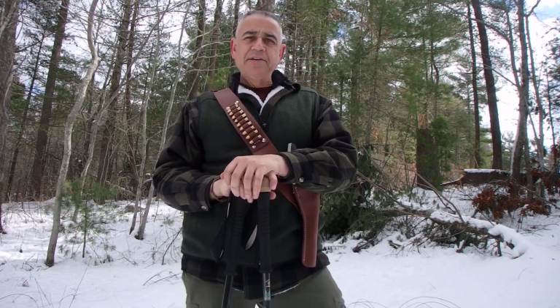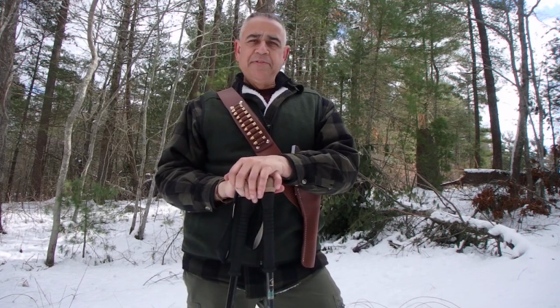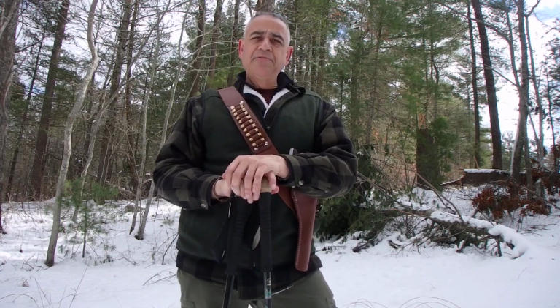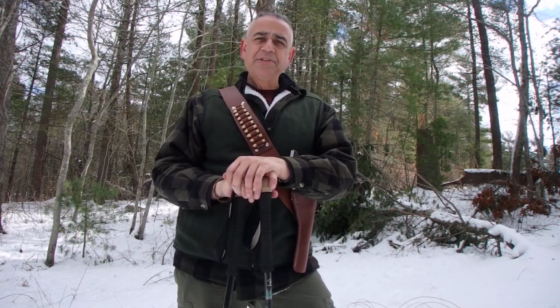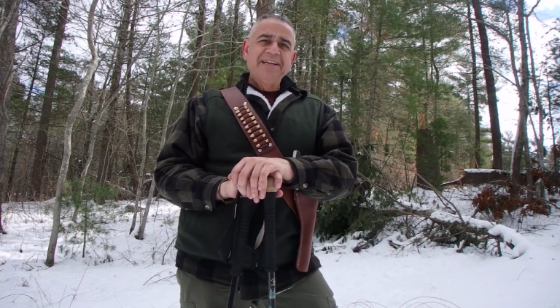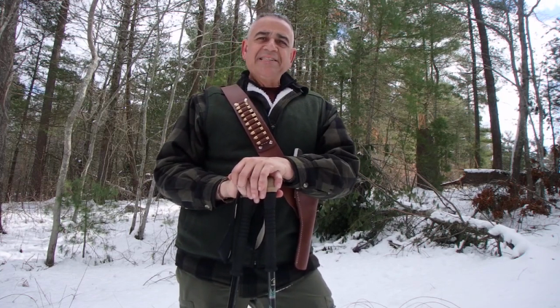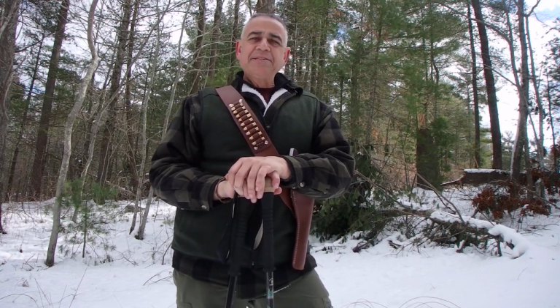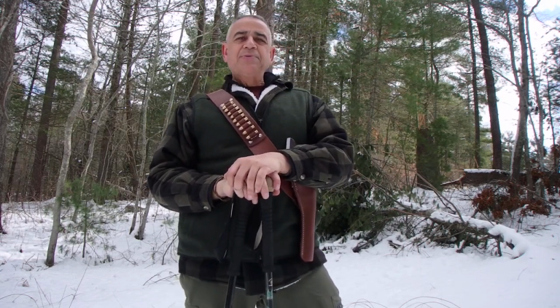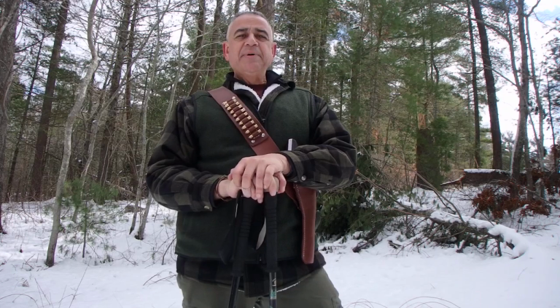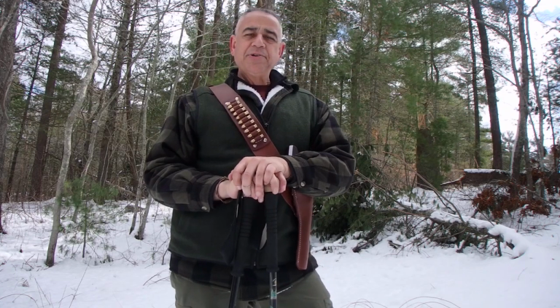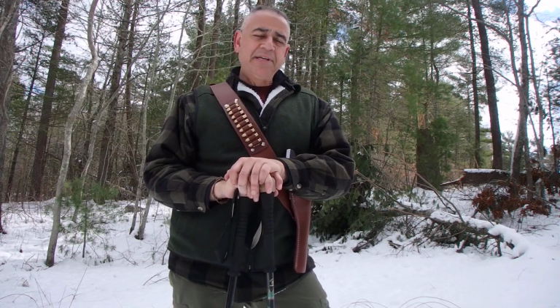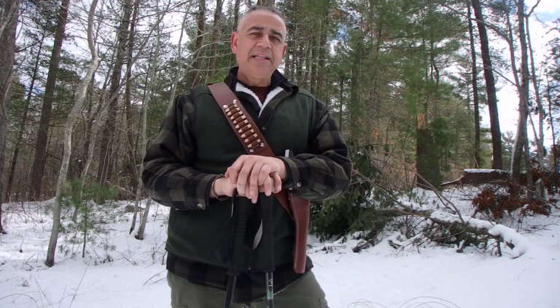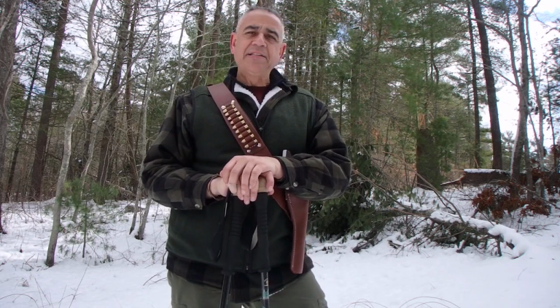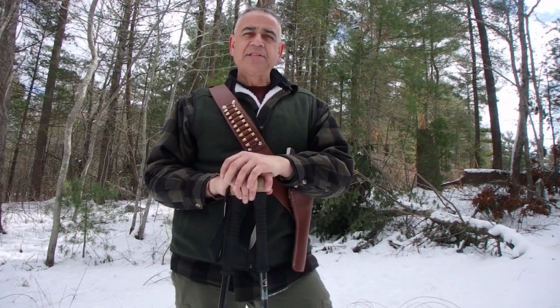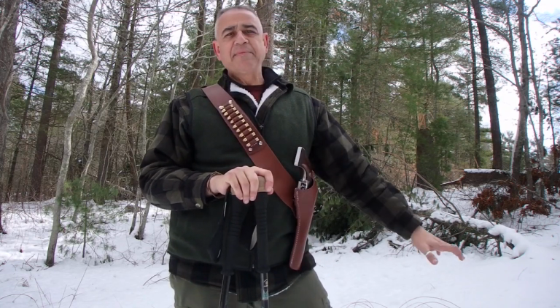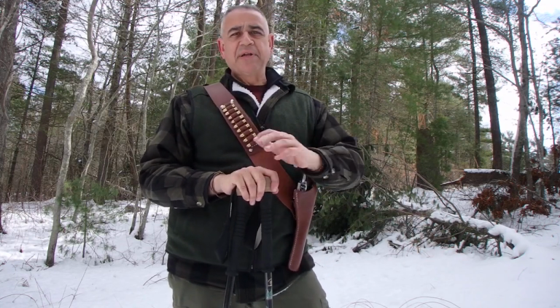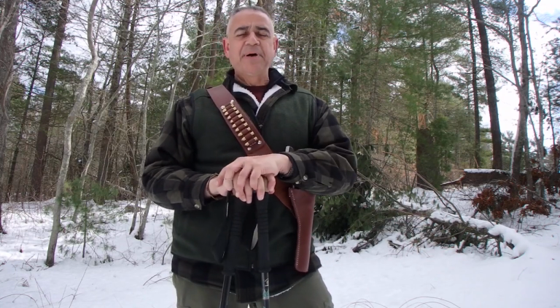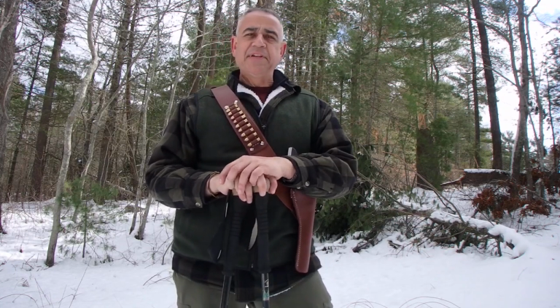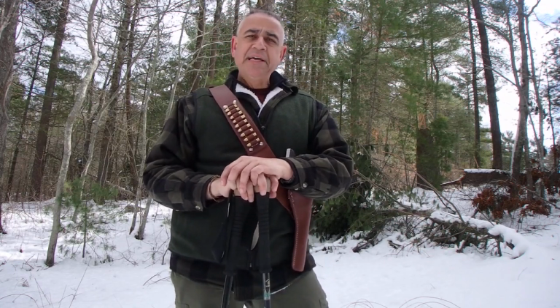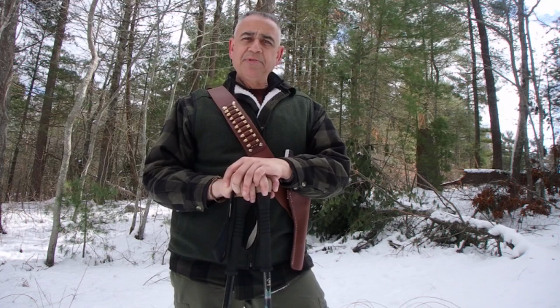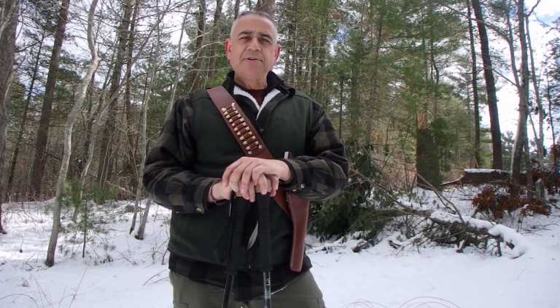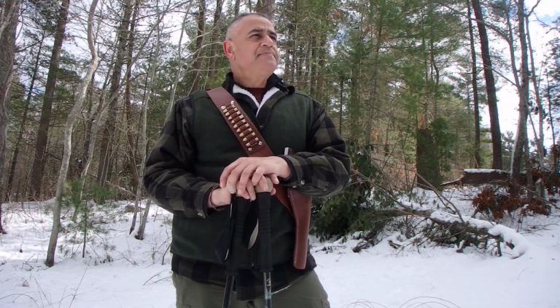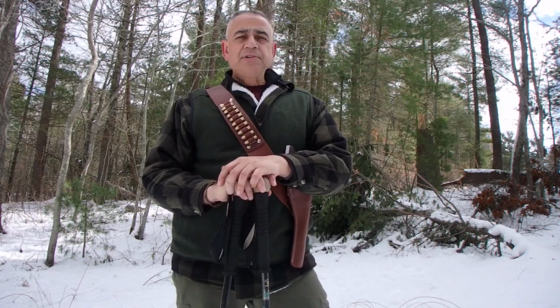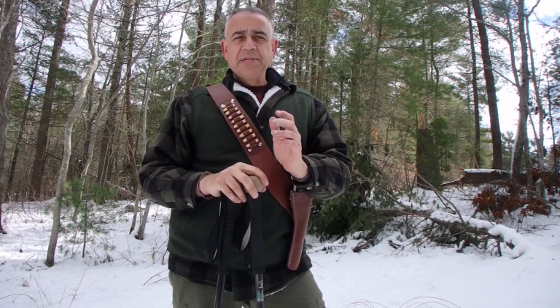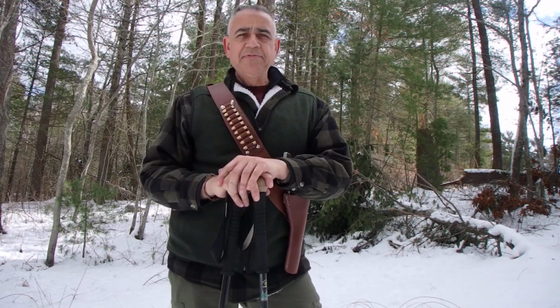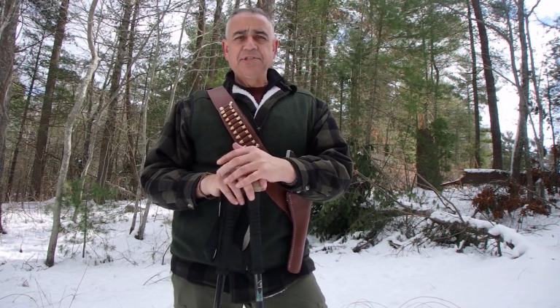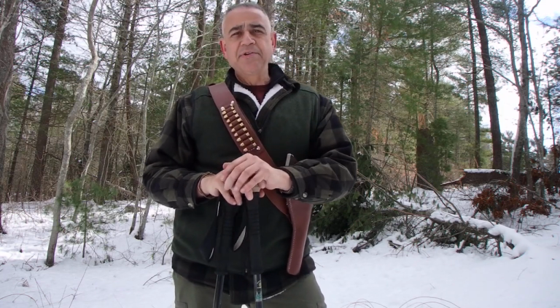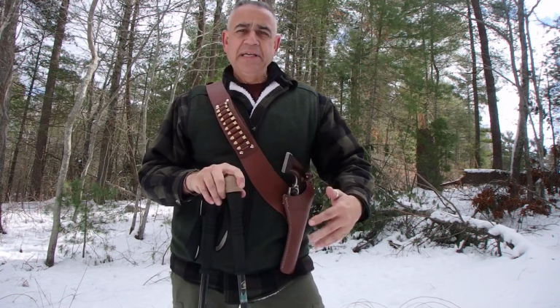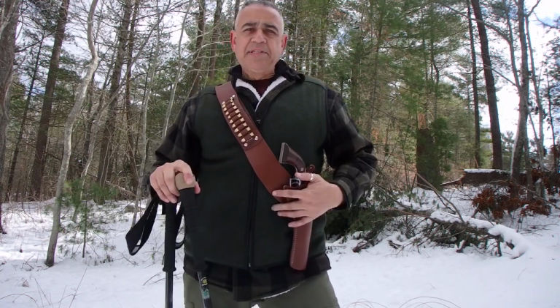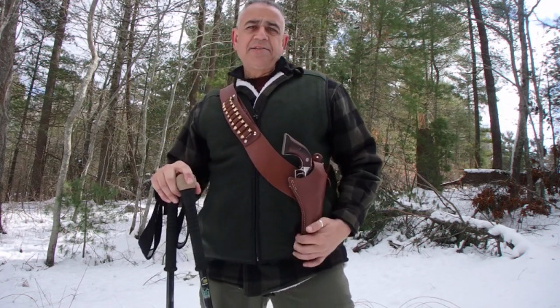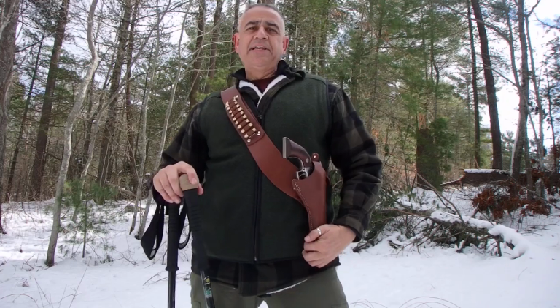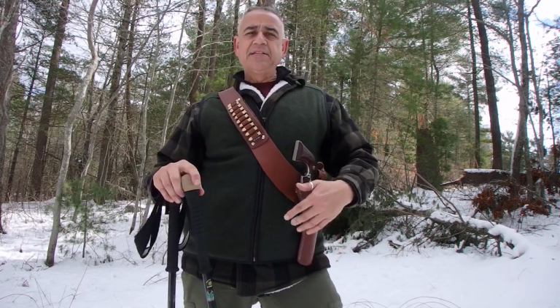I had a bunch of very observant viewers sending messages and asking questions about a holster and a handgun that they saw on the tailgate of my truck when I was doing my last video on the butane stove. I just wanted to explain it to you folks and show it to you real quick.